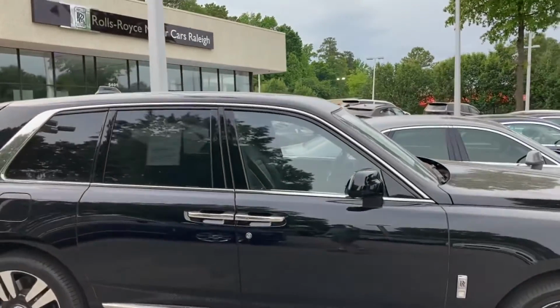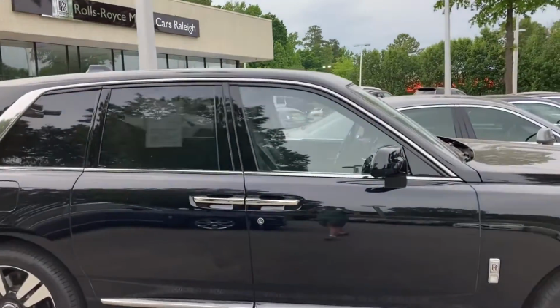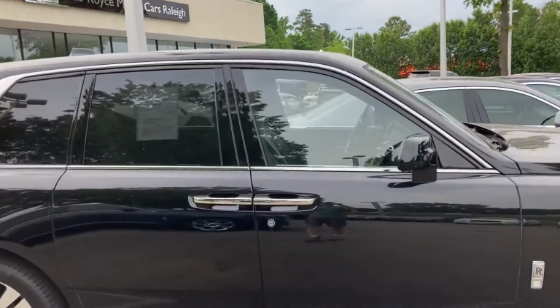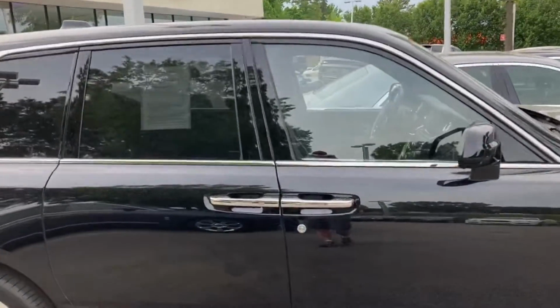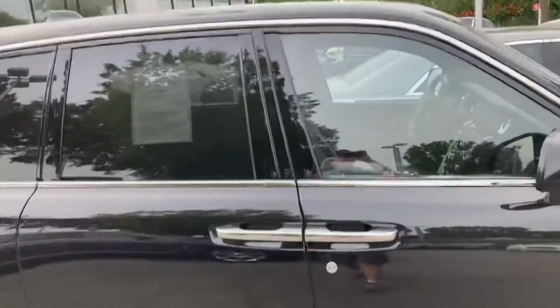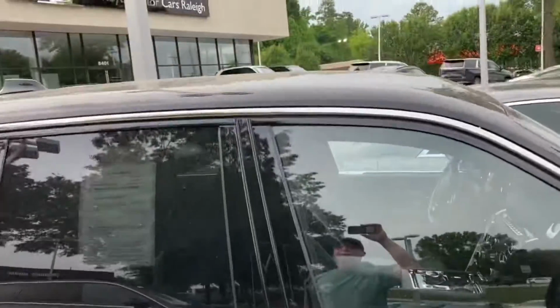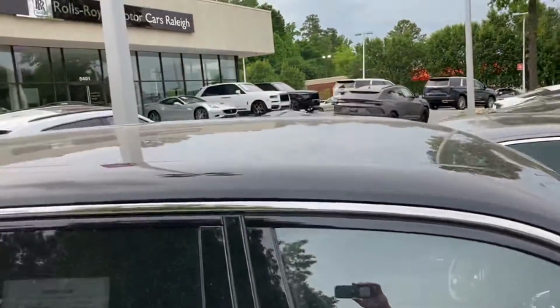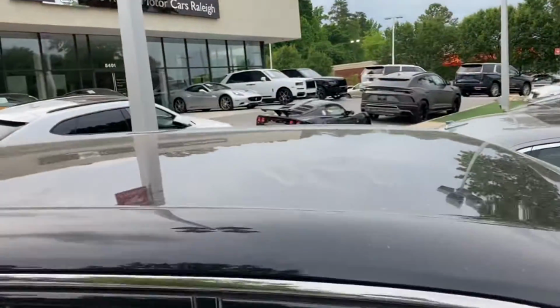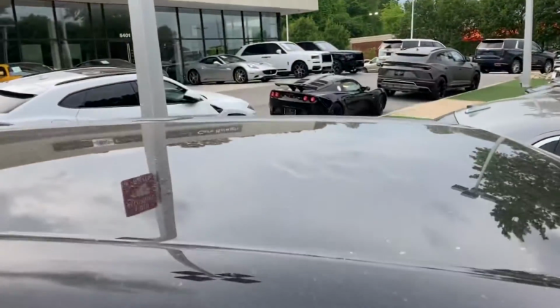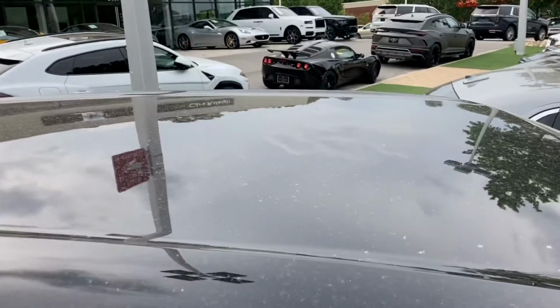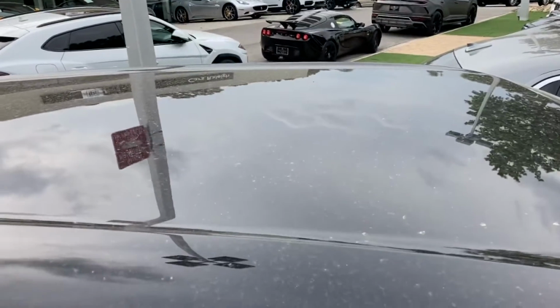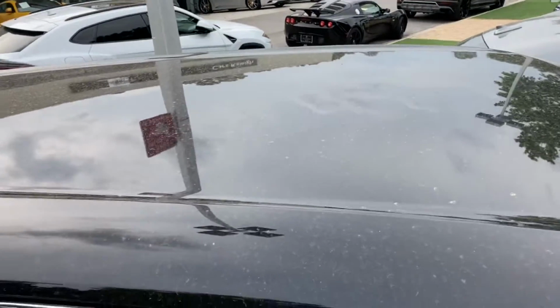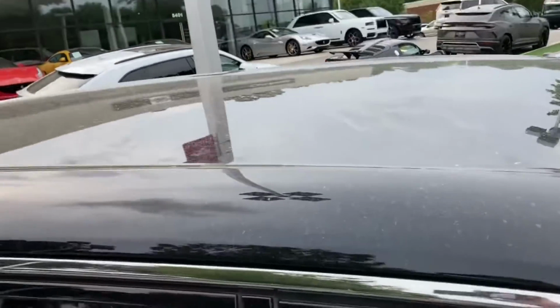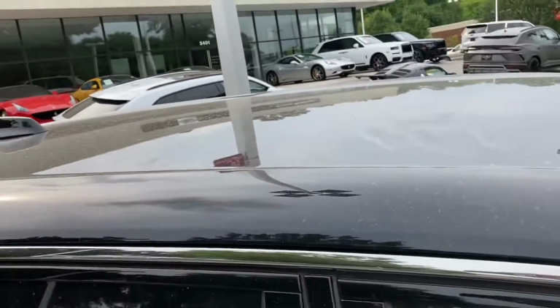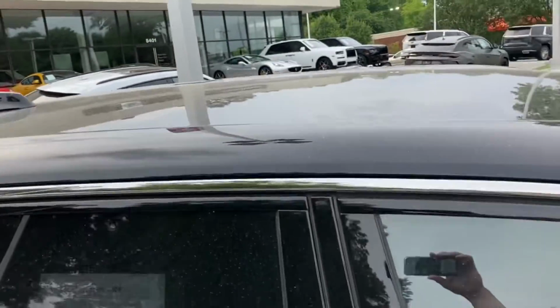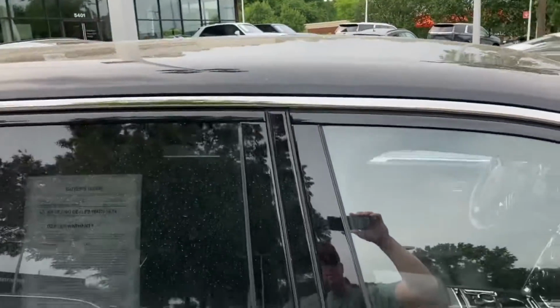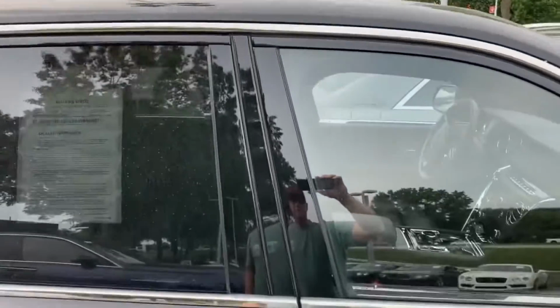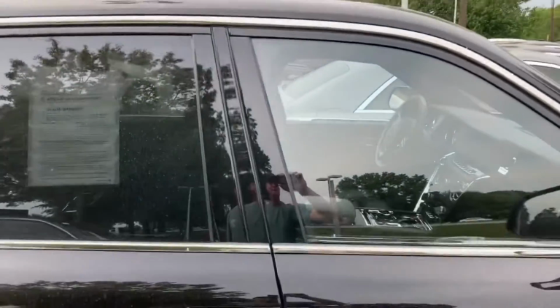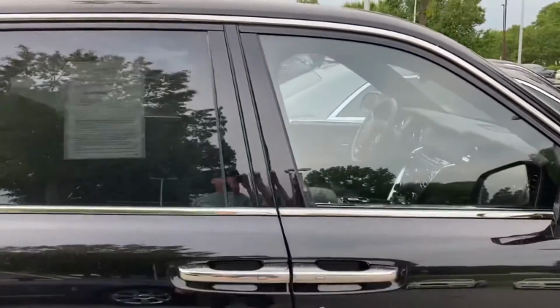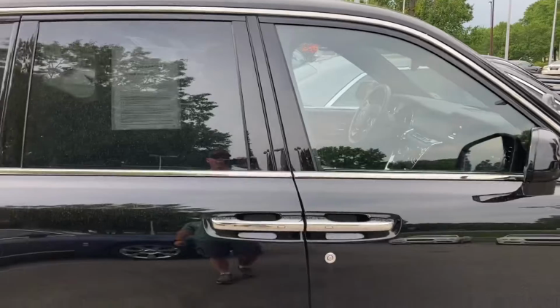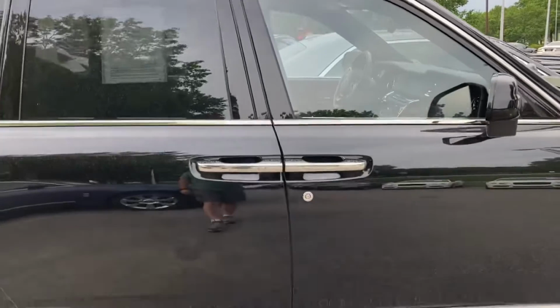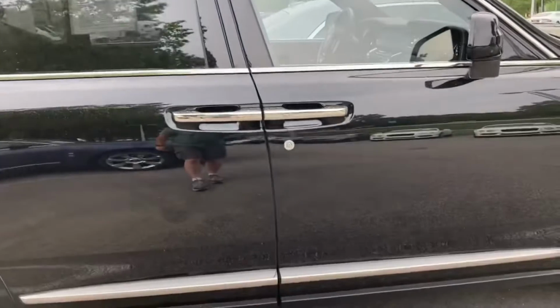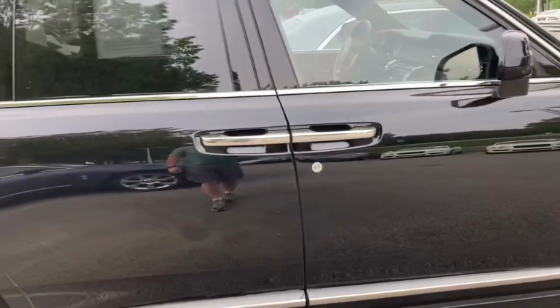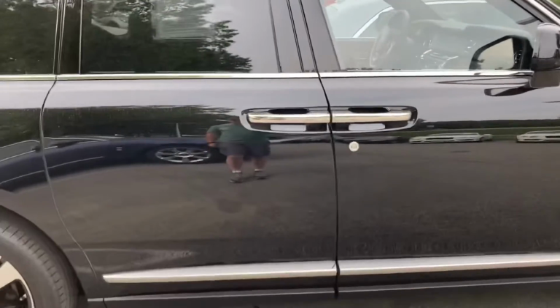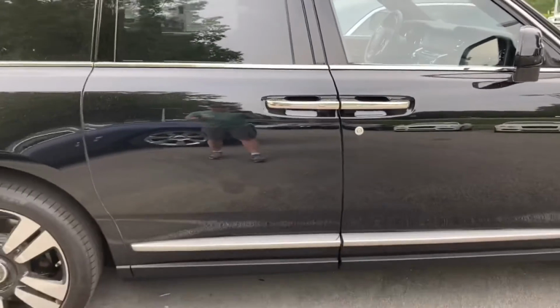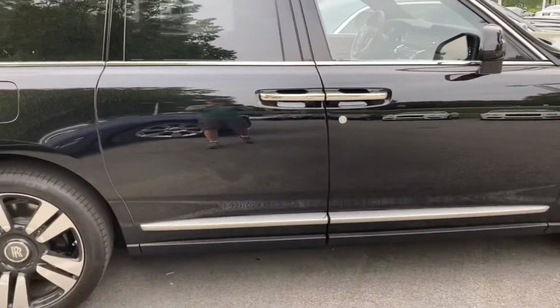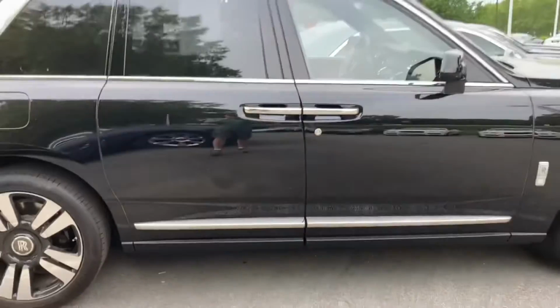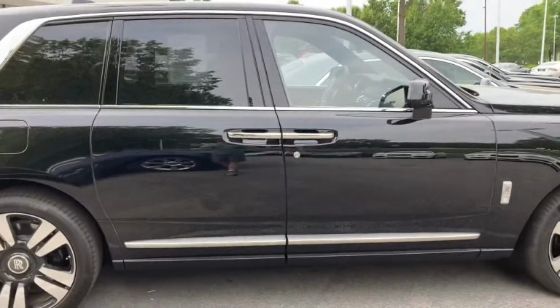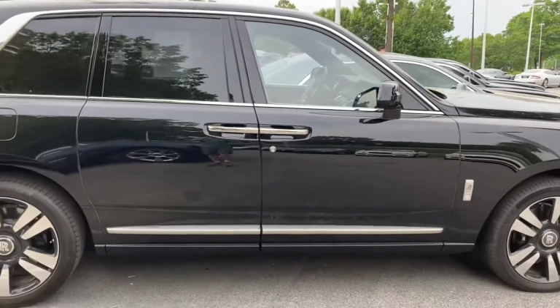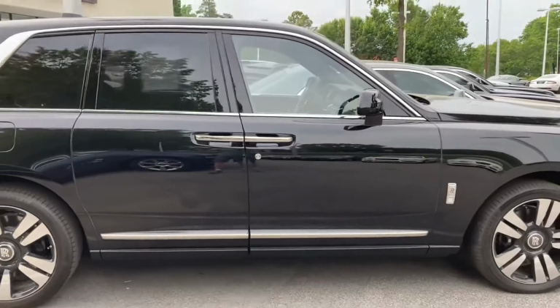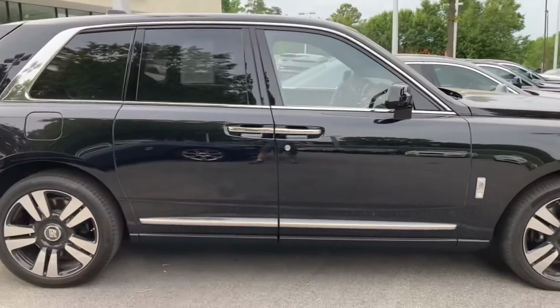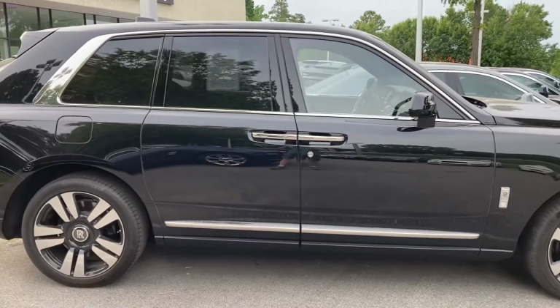Does it have a sunroof or anything? No sunroof. That's kind of weak. Having a Rolls-Royce — this hood is probably not cheap — and it doesn't even come with a sunroof.